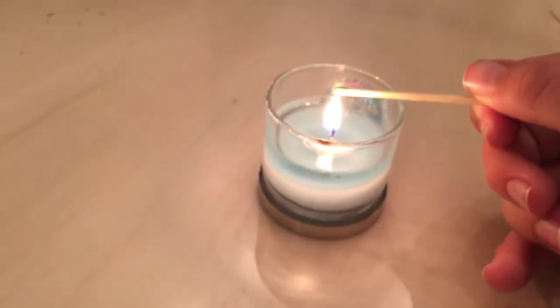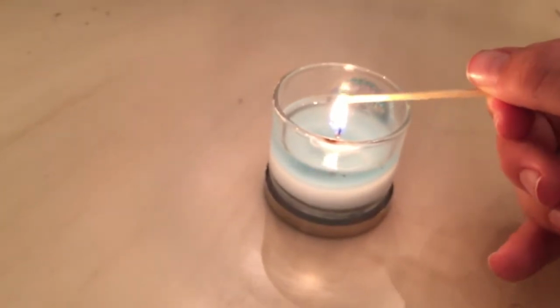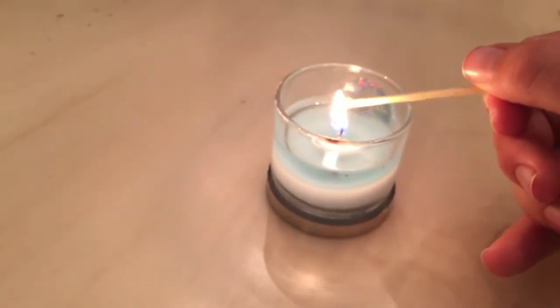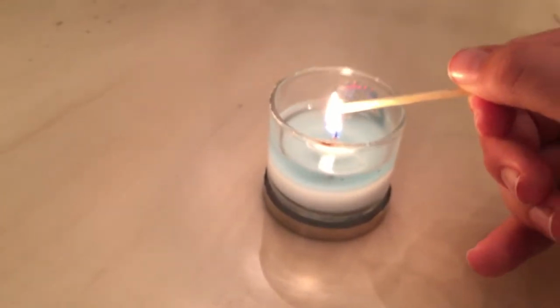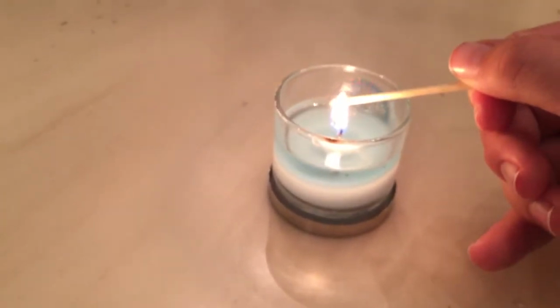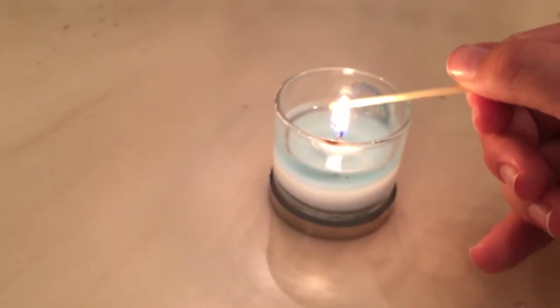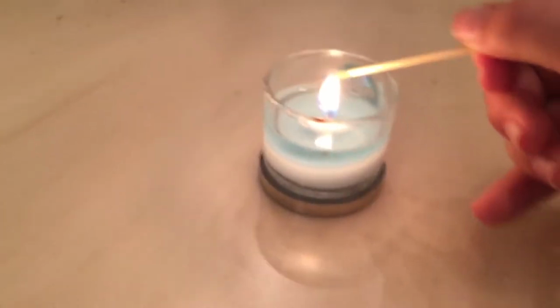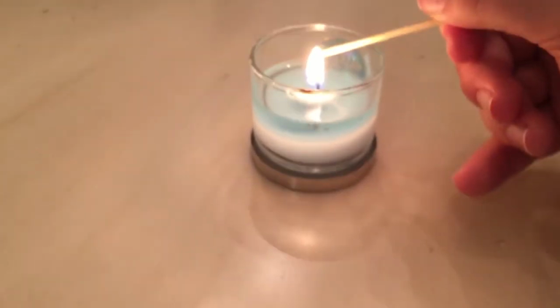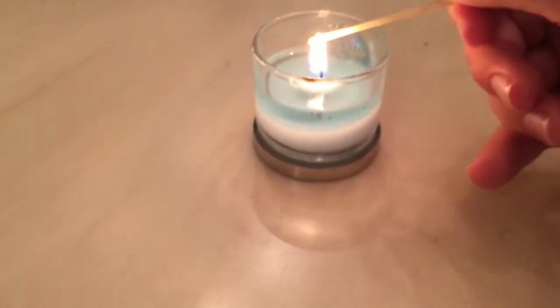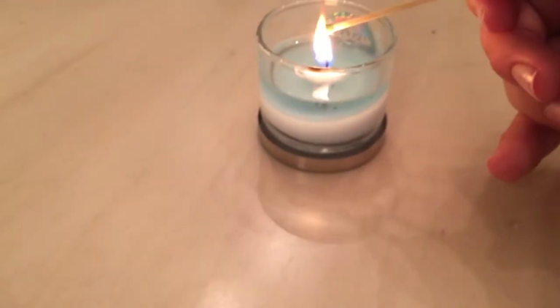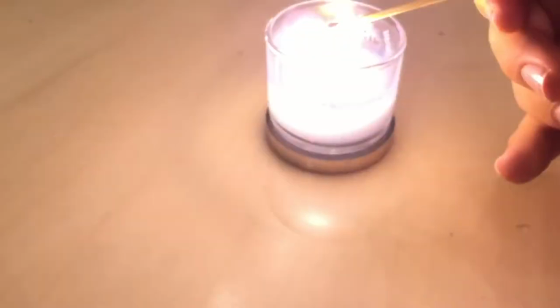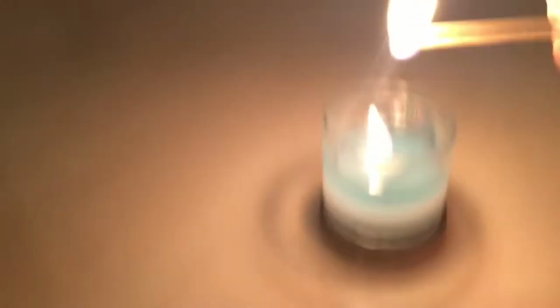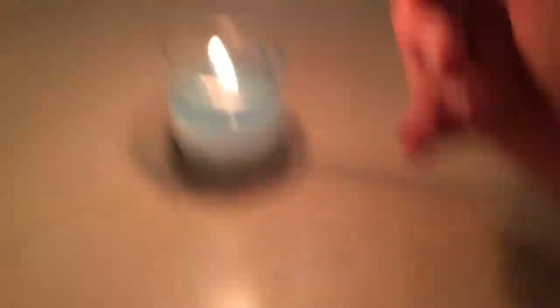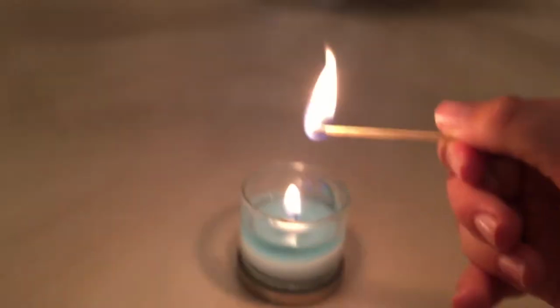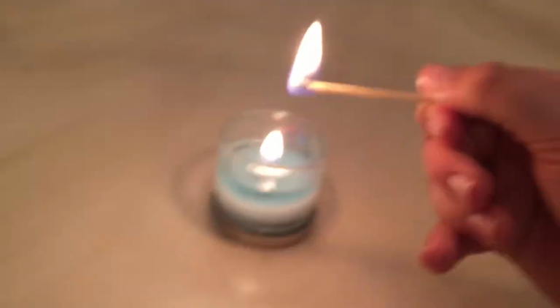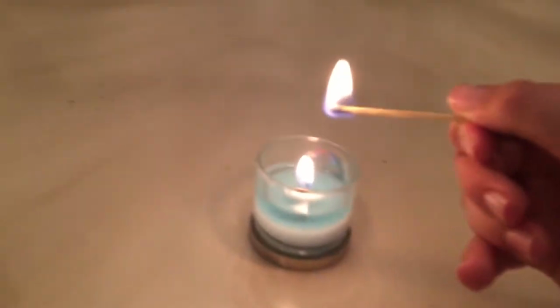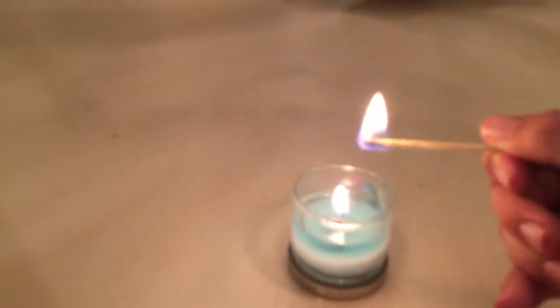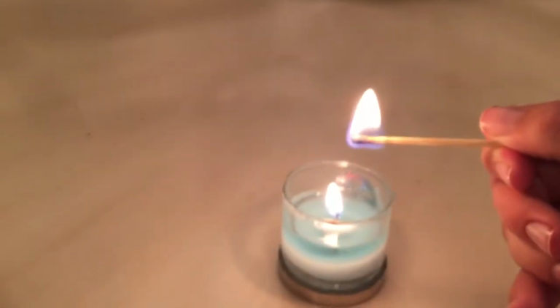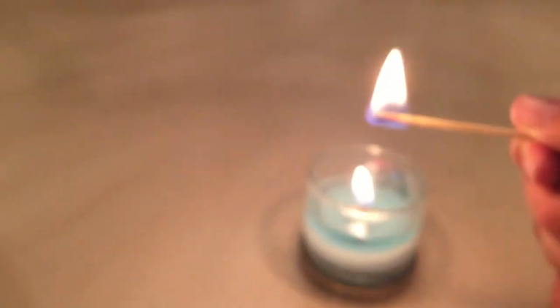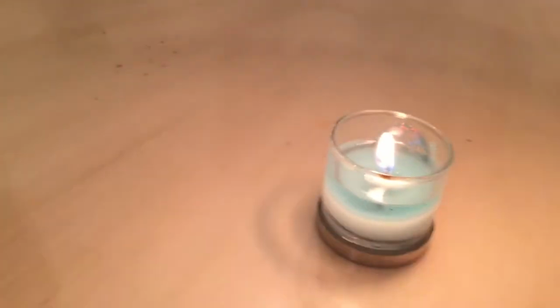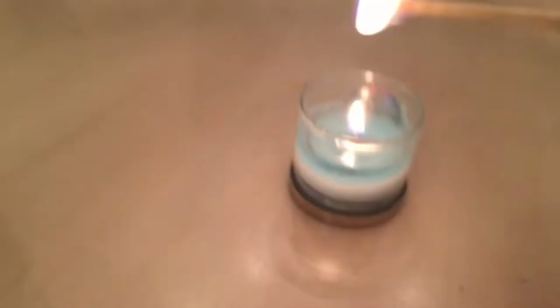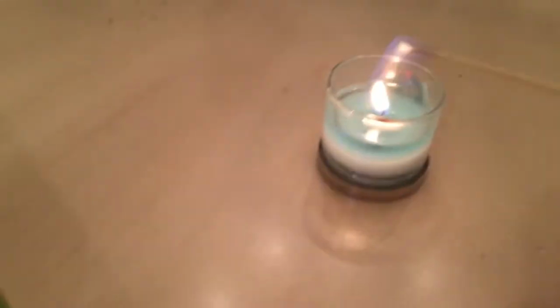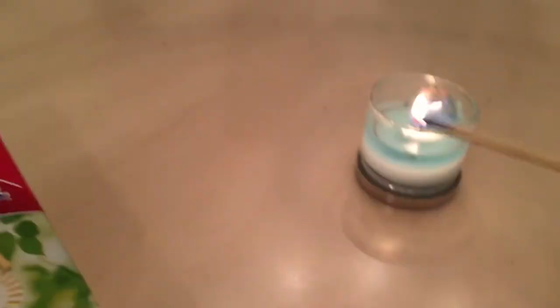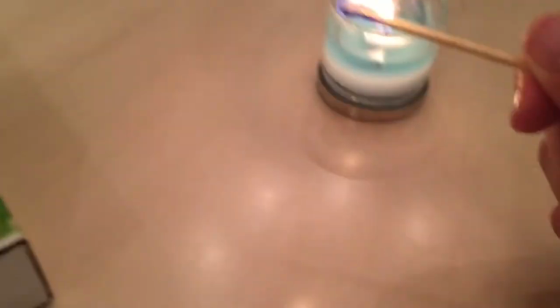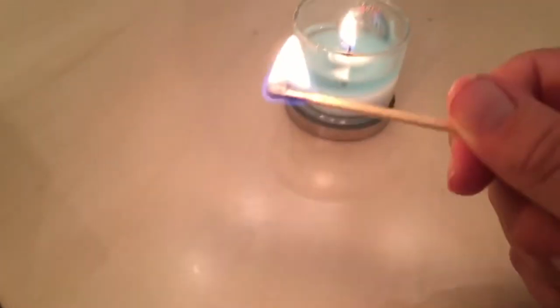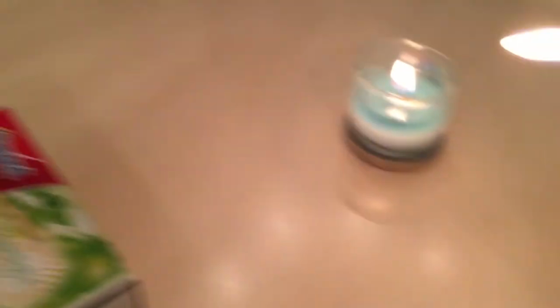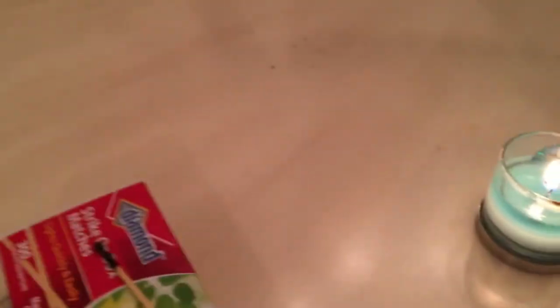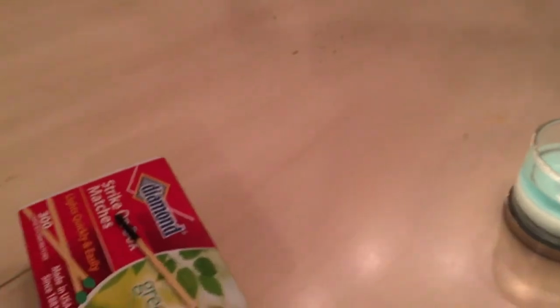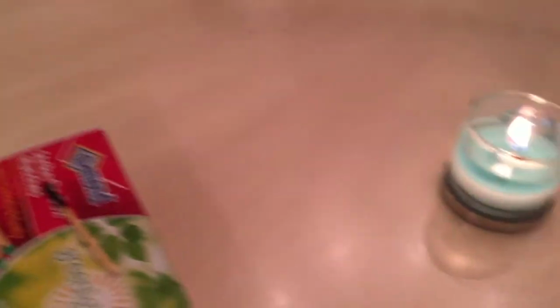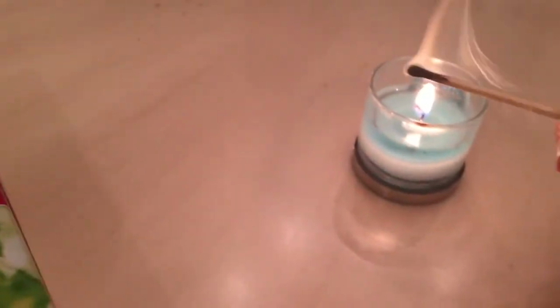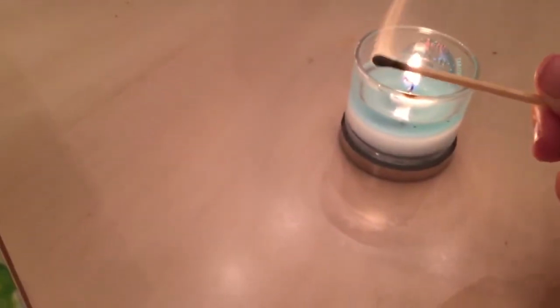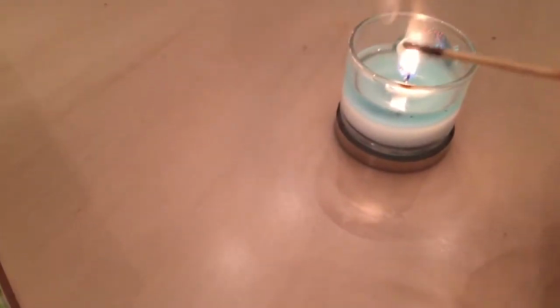You just light a match. So then you gotta shake it out. You see it's out.